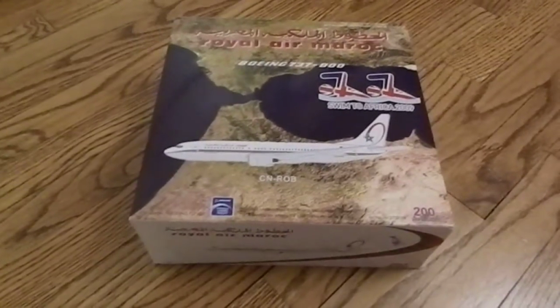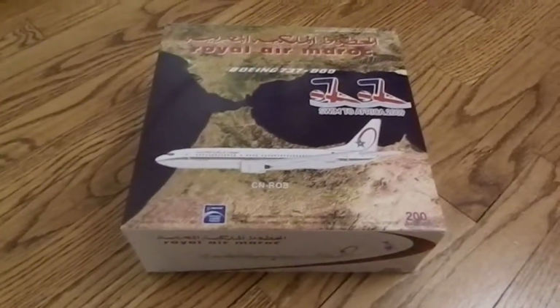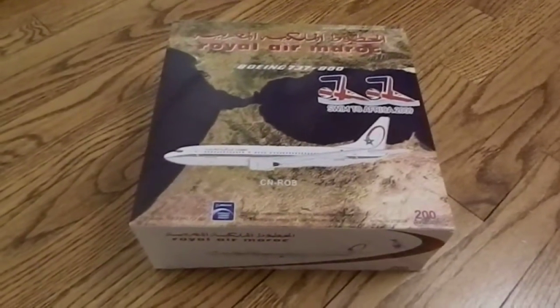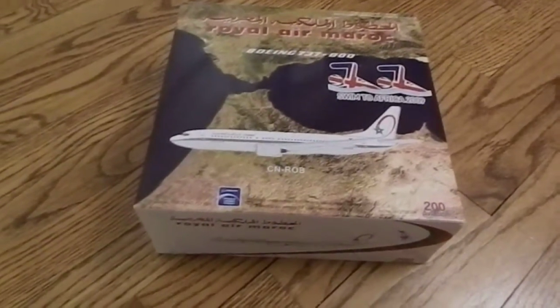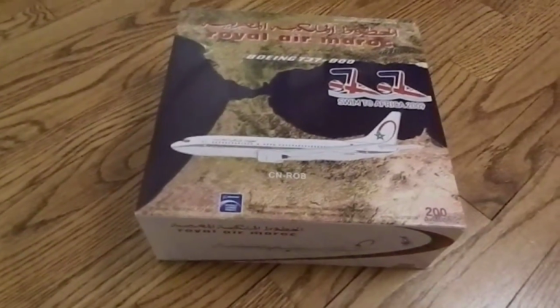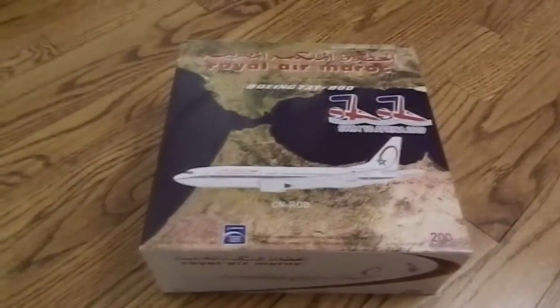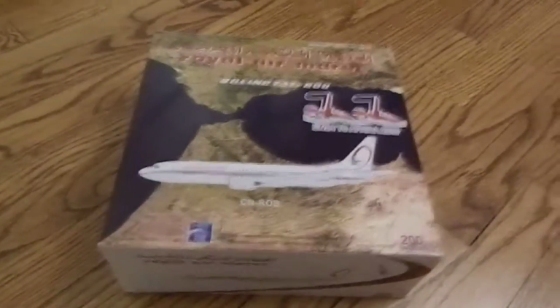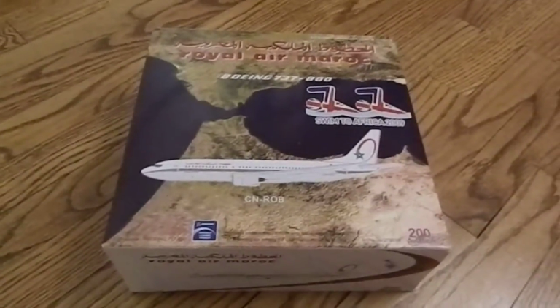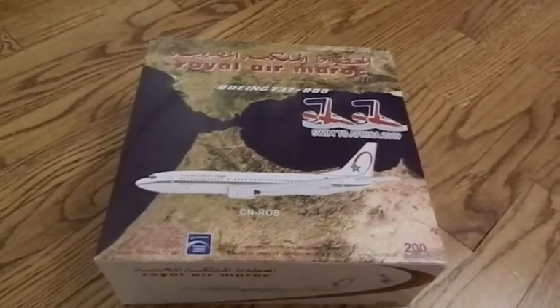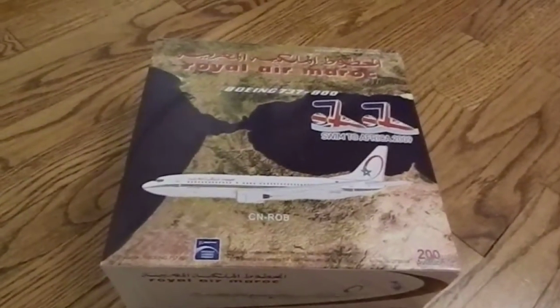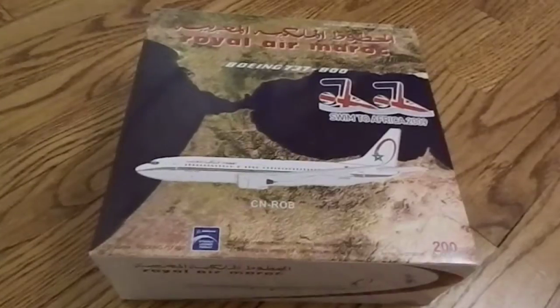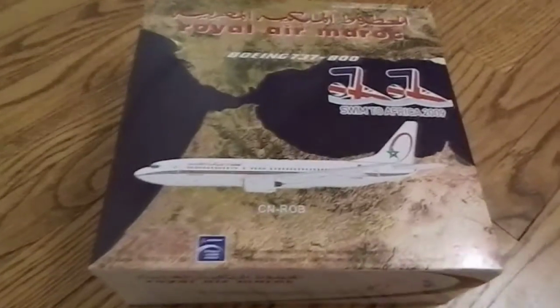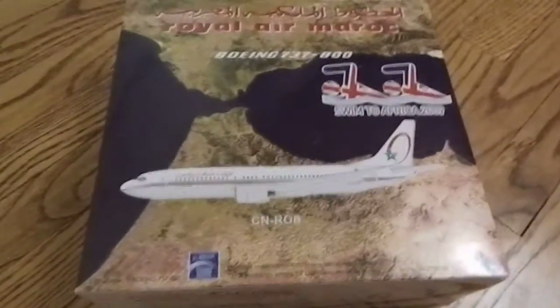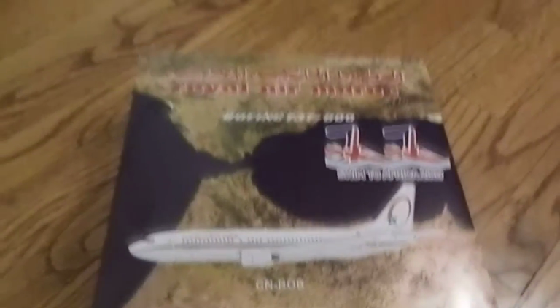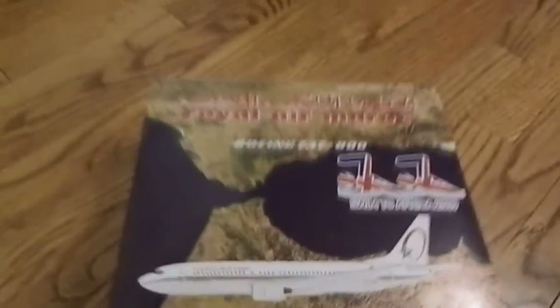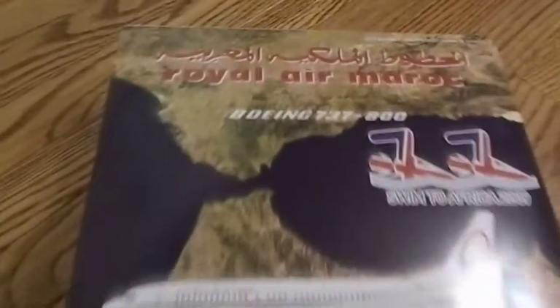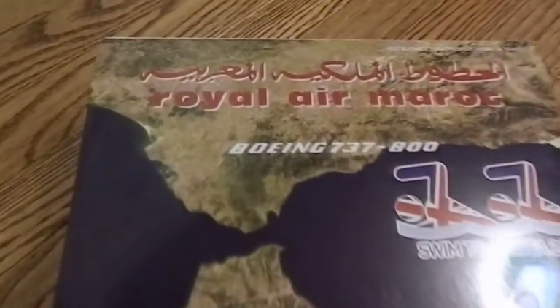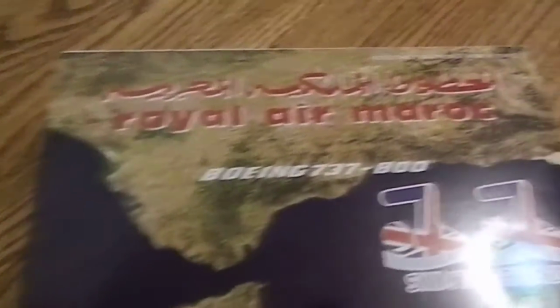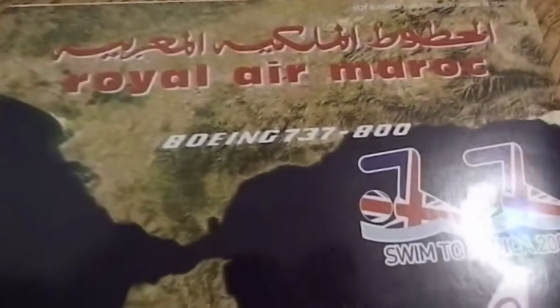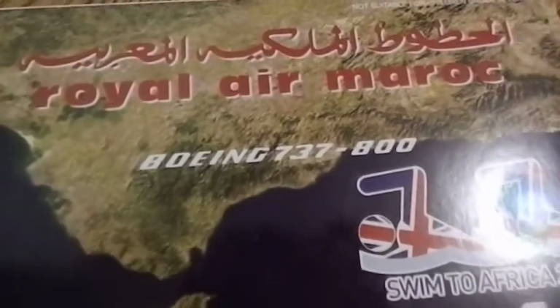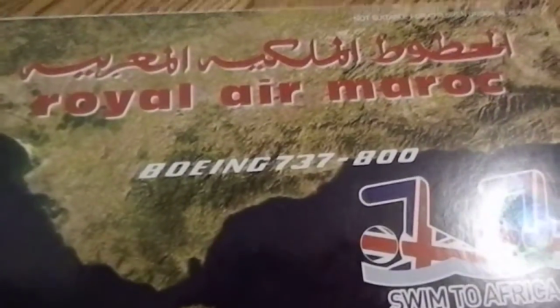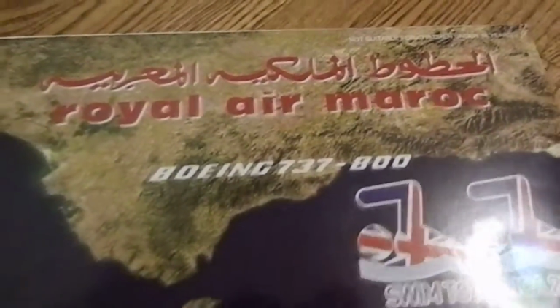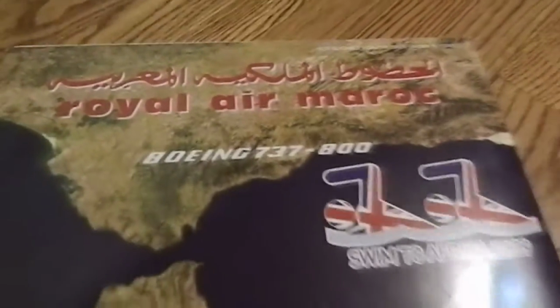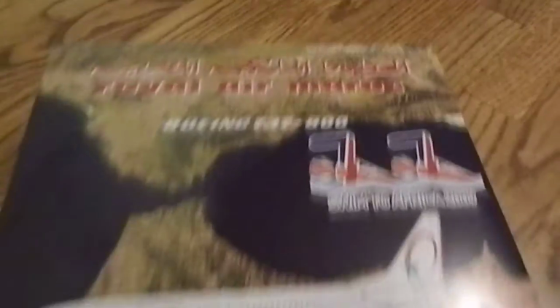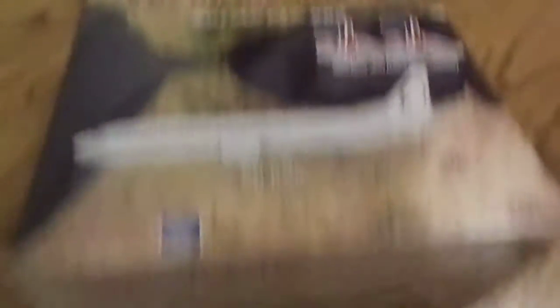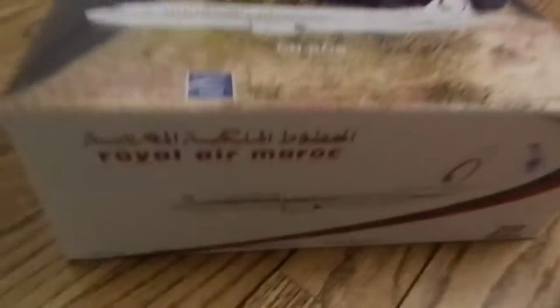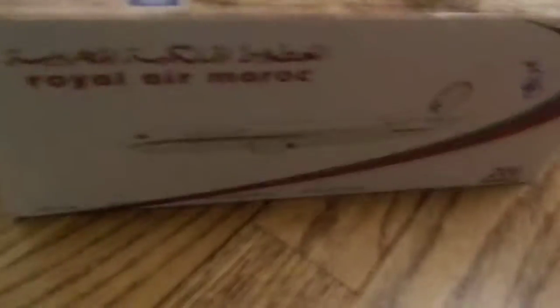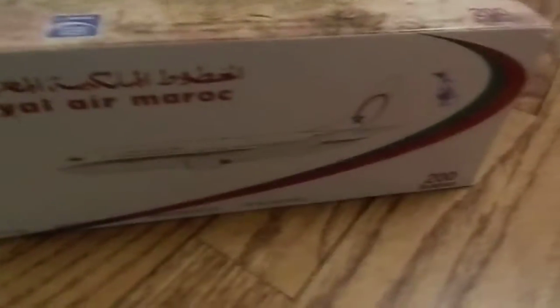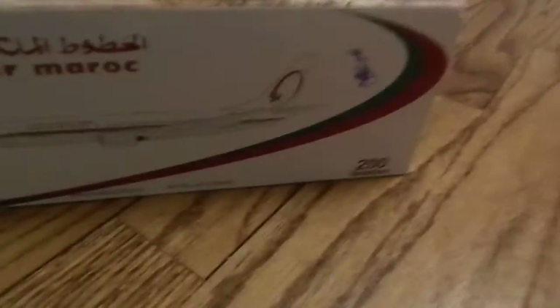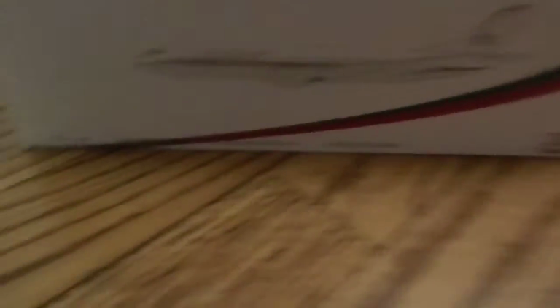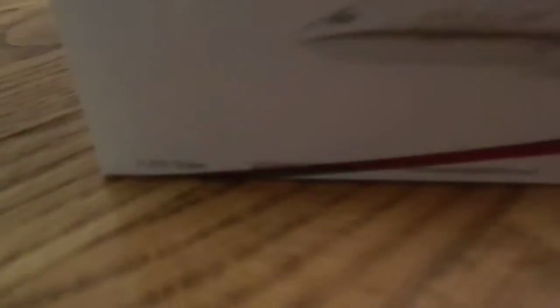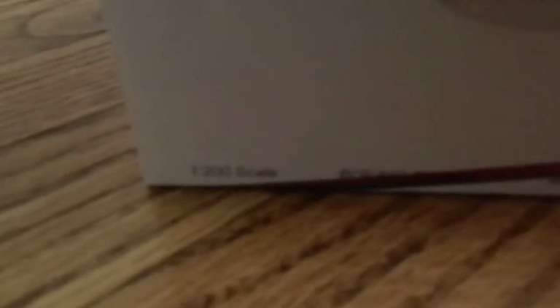Alright you guys, this is Planespotters Network here. I have a re-unboxing of a Royal Air Maroc Boeing 737-800, scale 1 to 200.